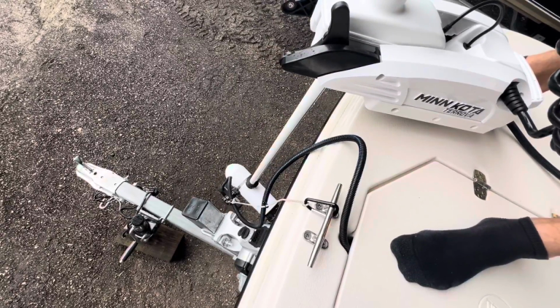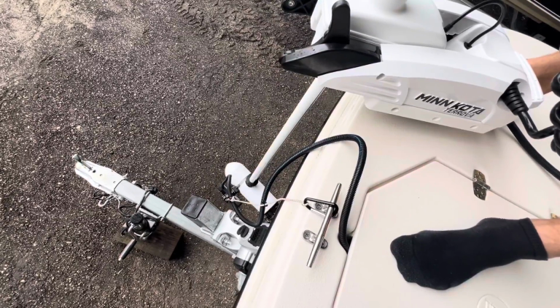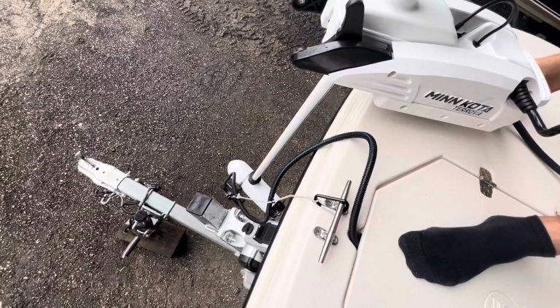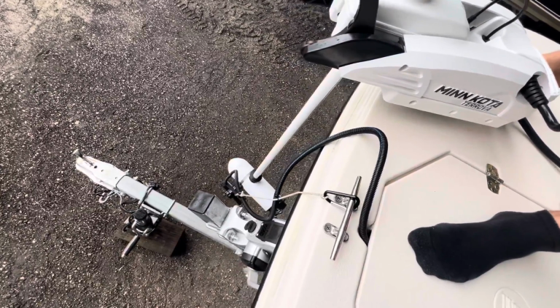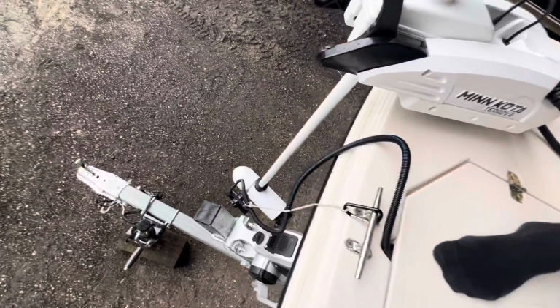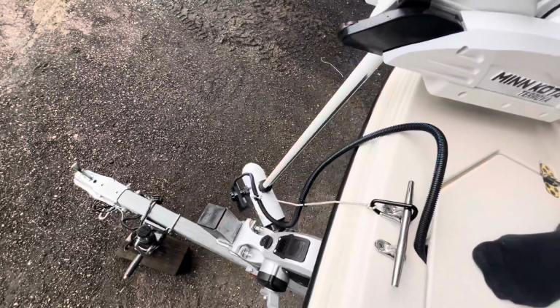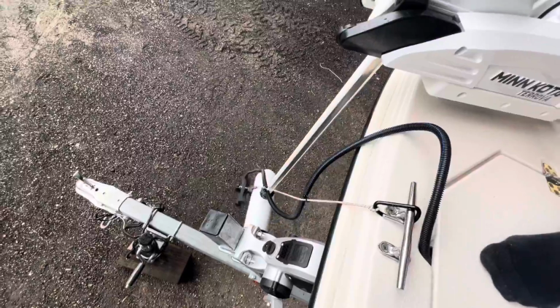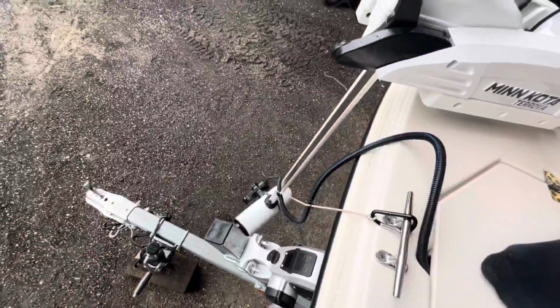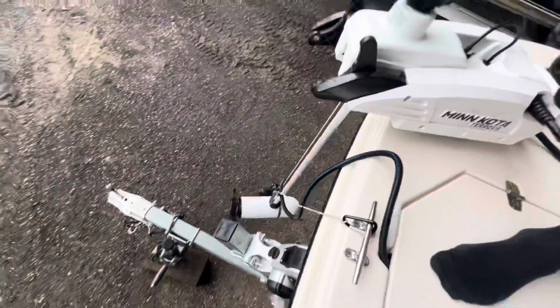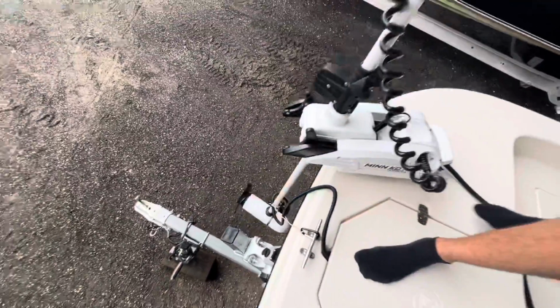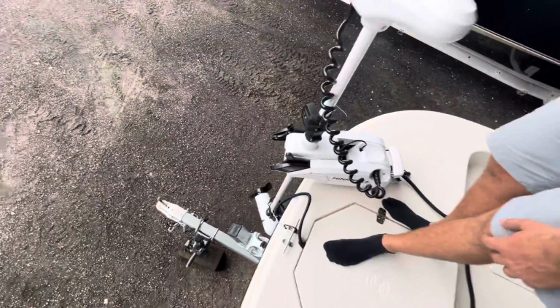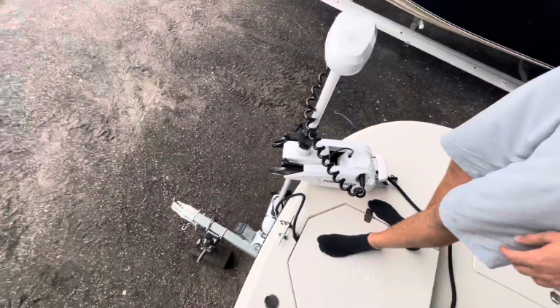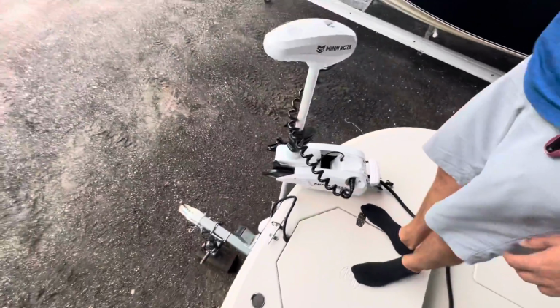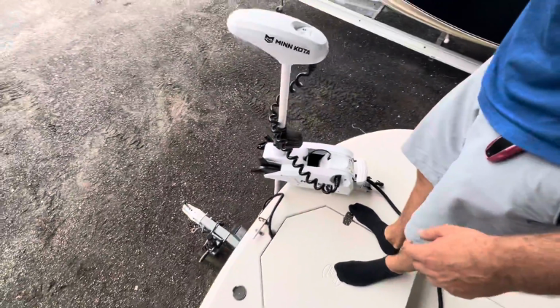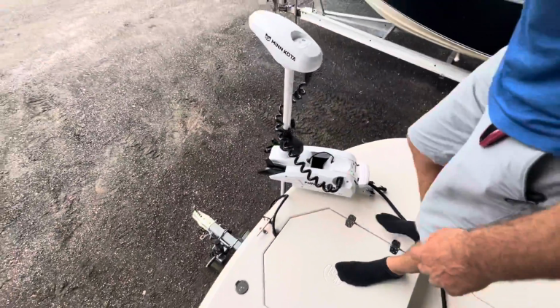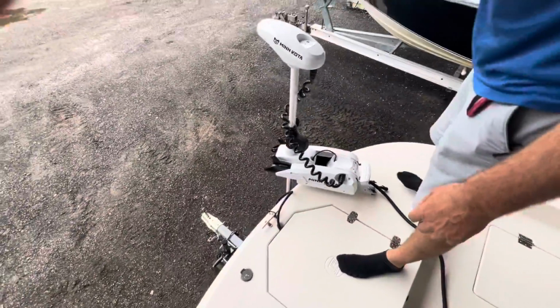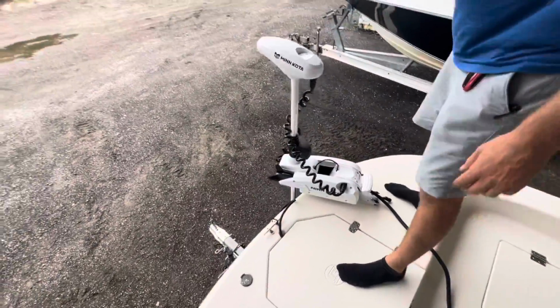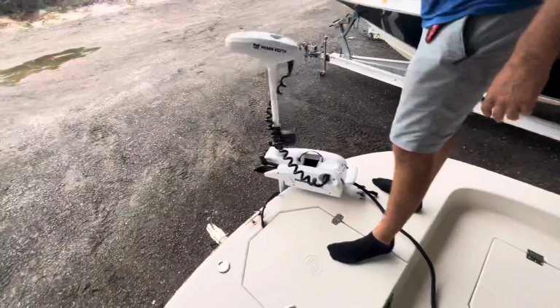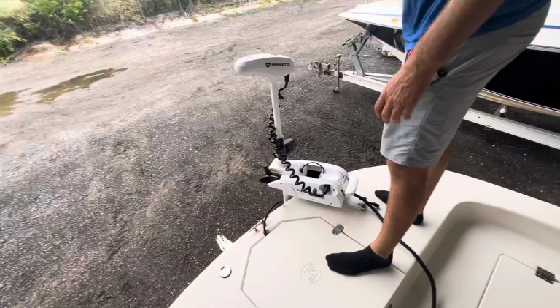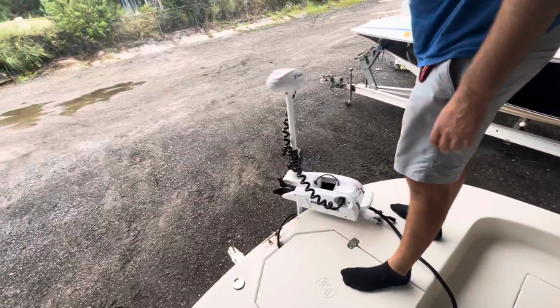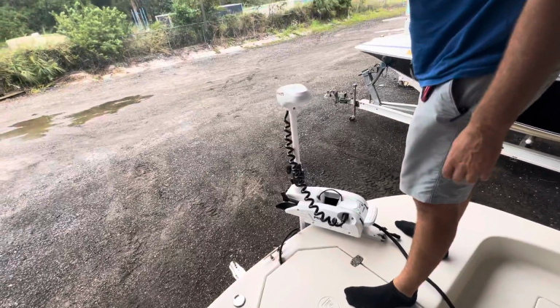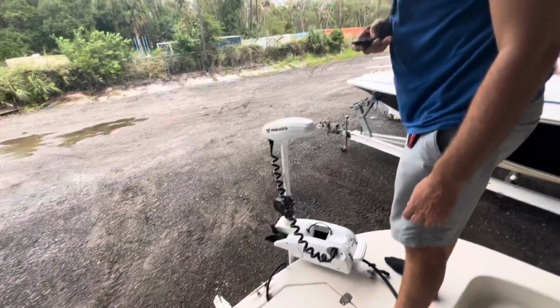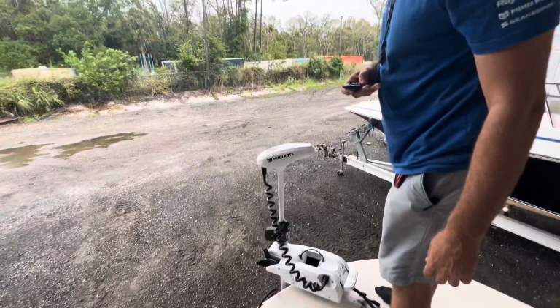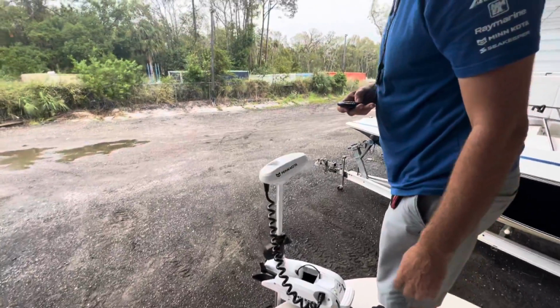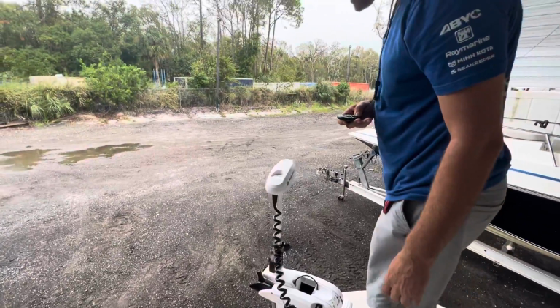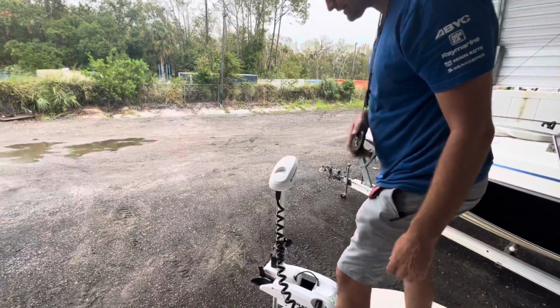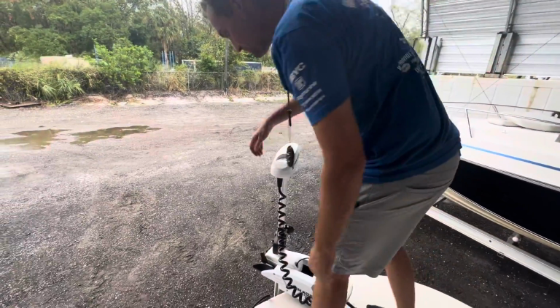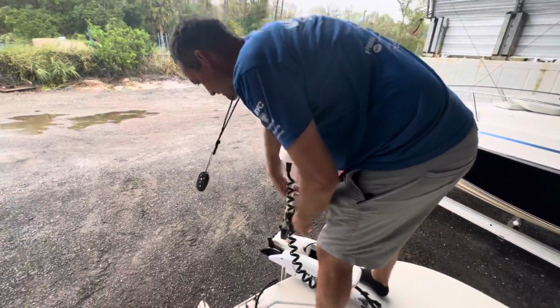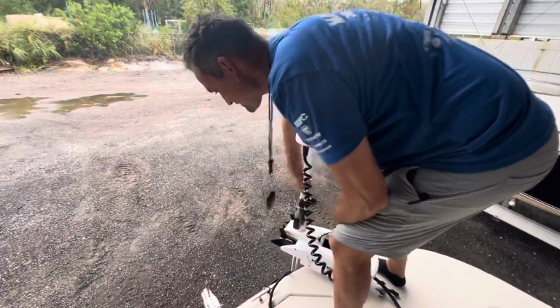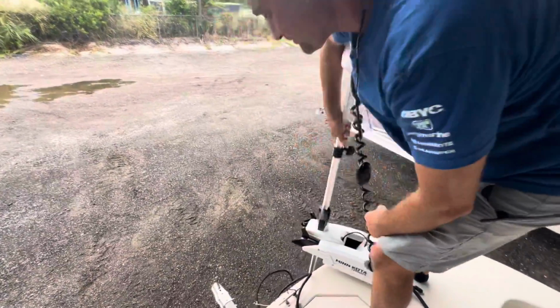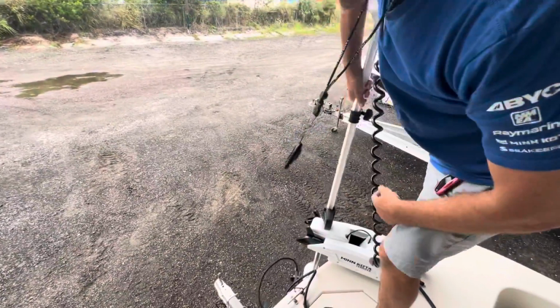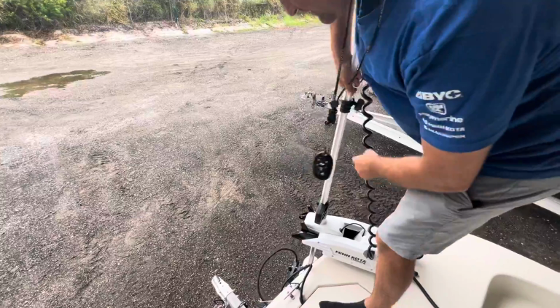You can drop this unit even lower if you choose to, or you can bring it up higher if you're in the flats. This is Marine Custom Solutions' take on how to get around this problem with pan optics.